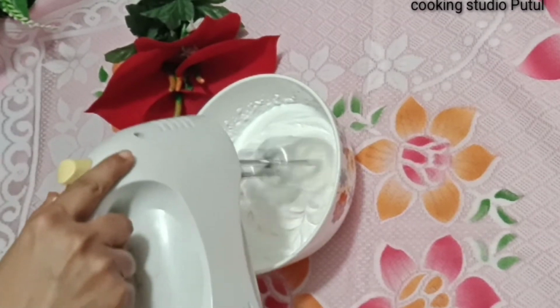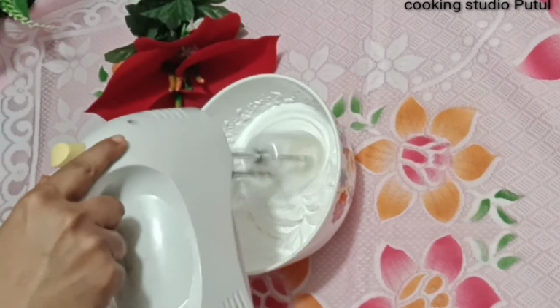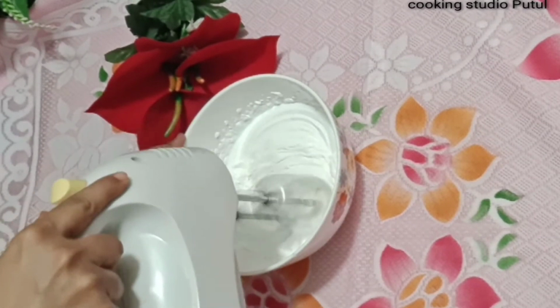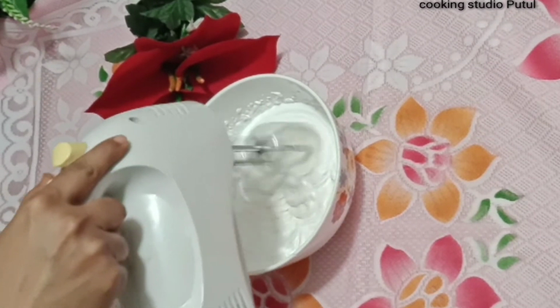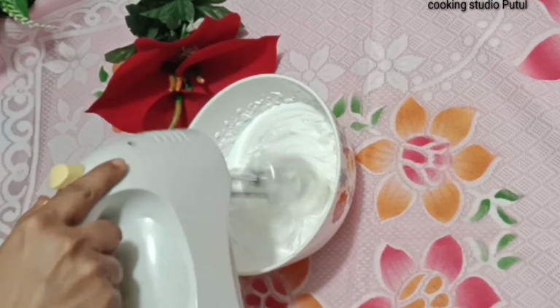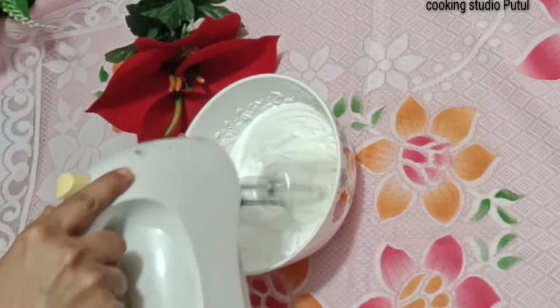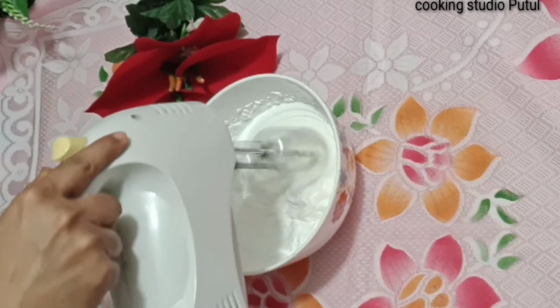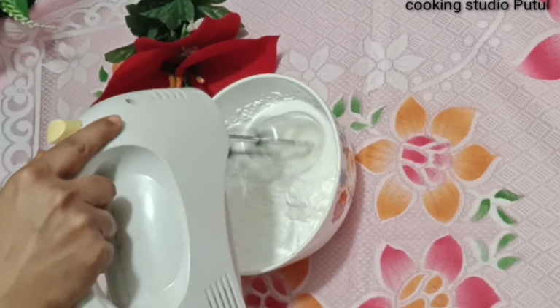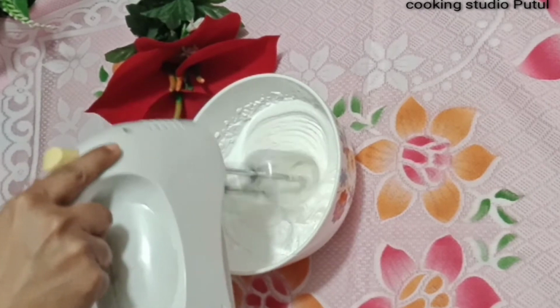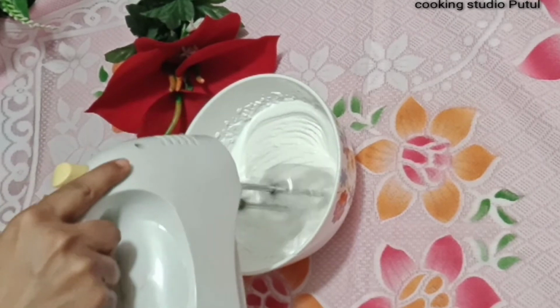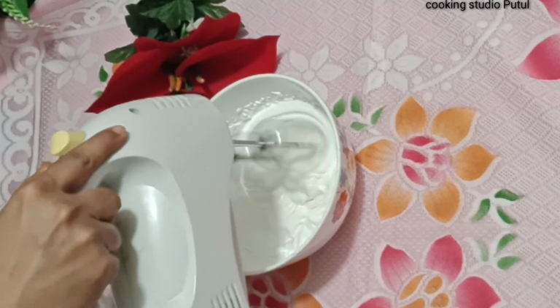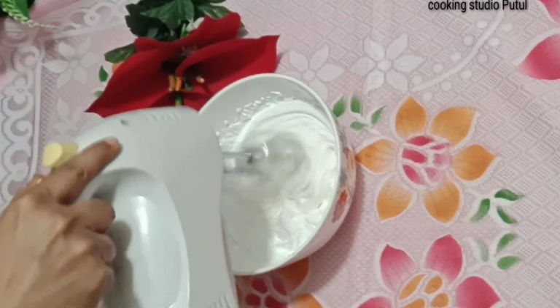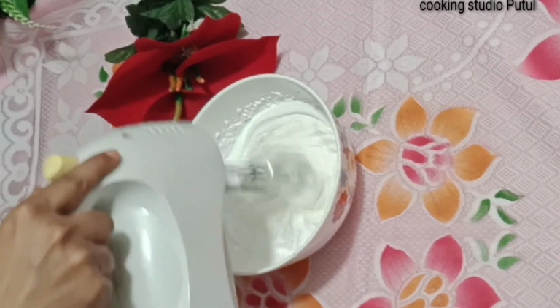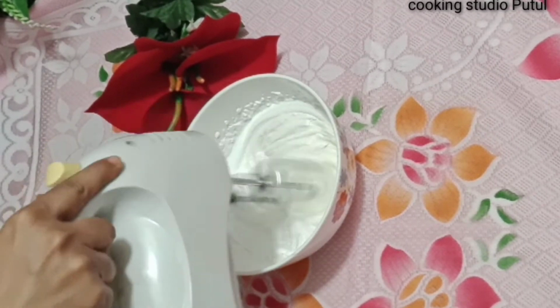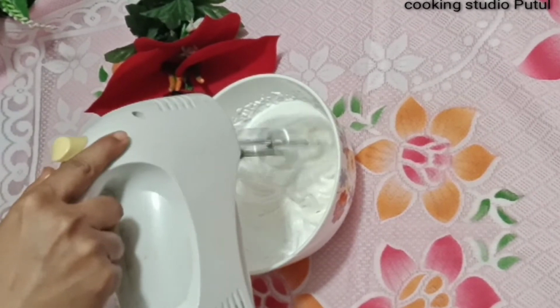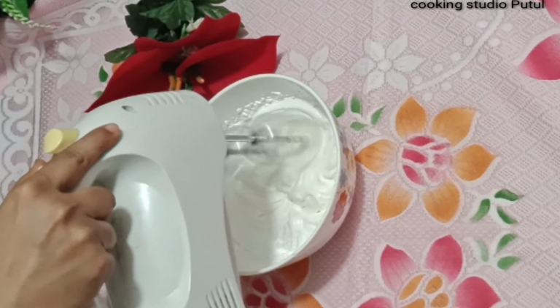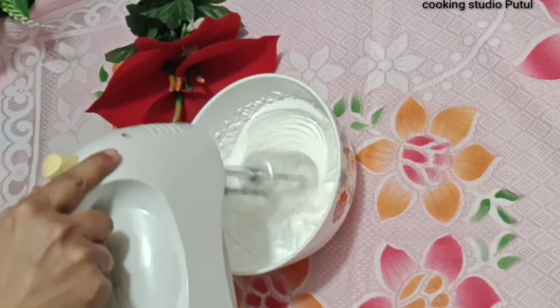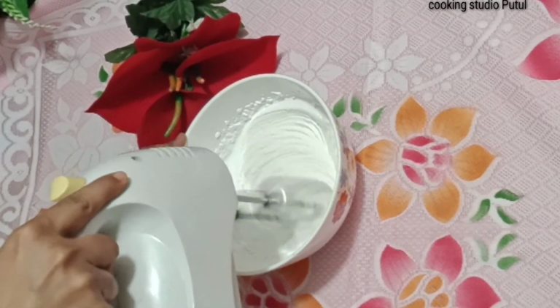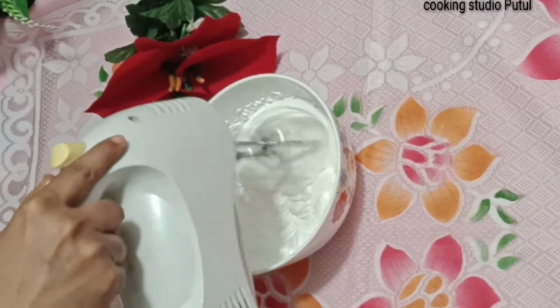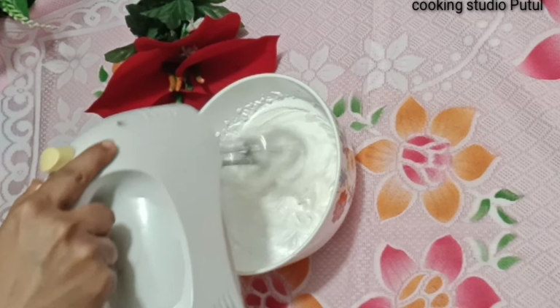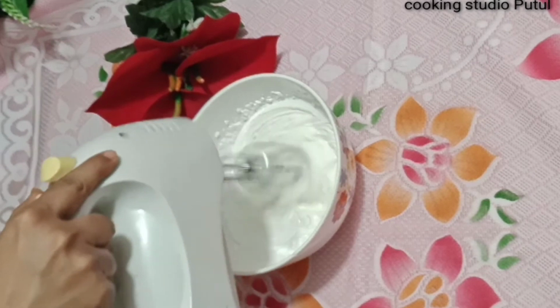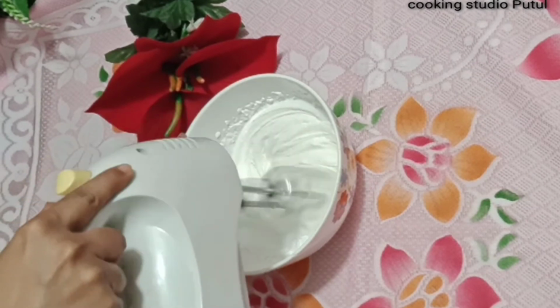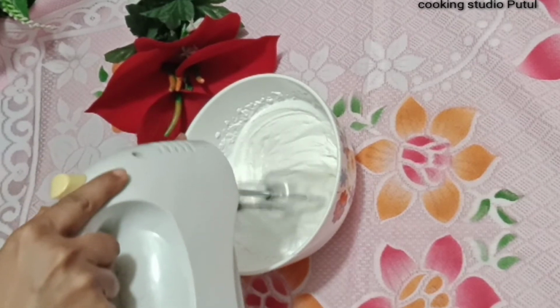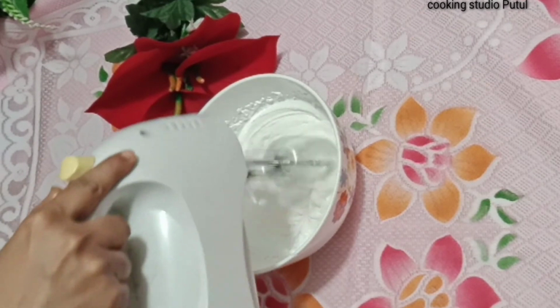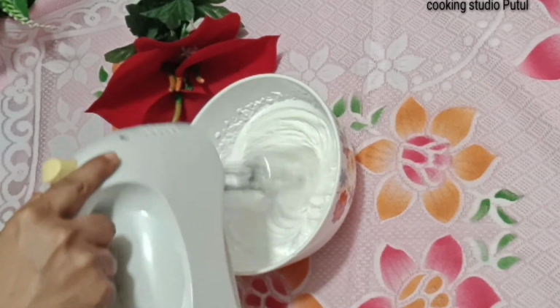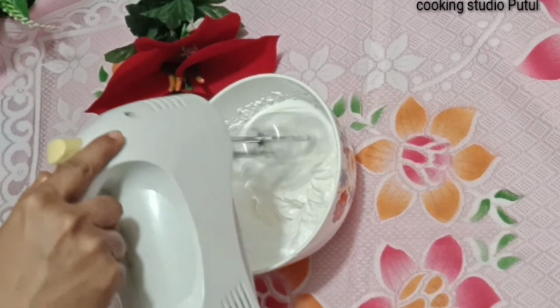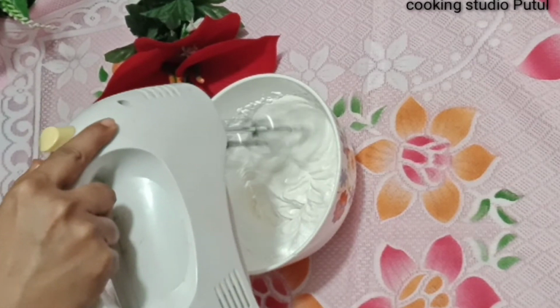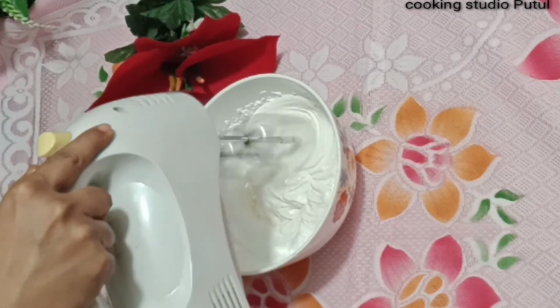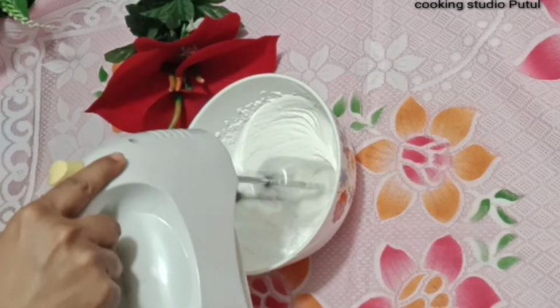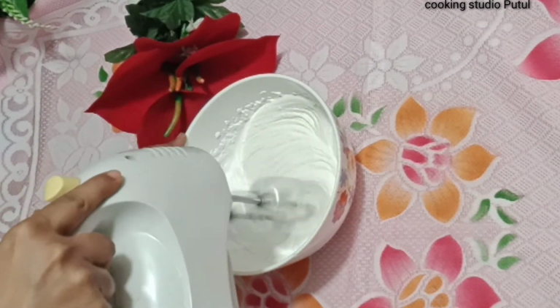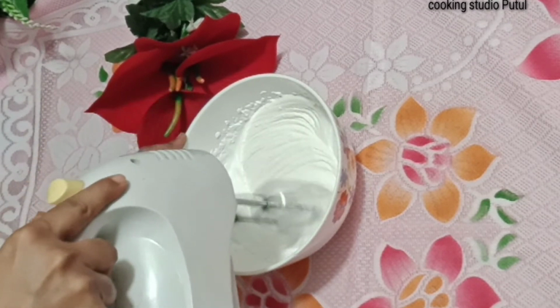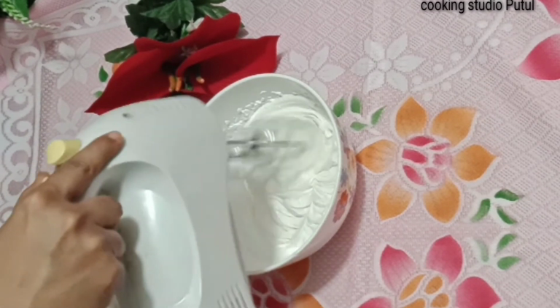The cream cheese cake is made by the chocolate chip because the chocolate chip is in the same way. When the chocolate chip is in the same way.